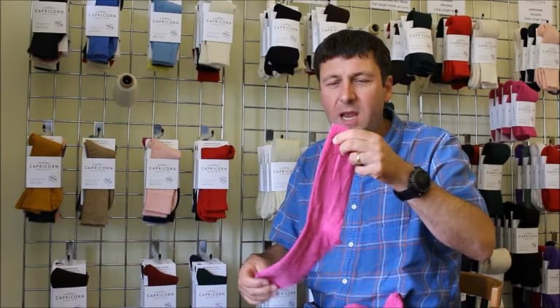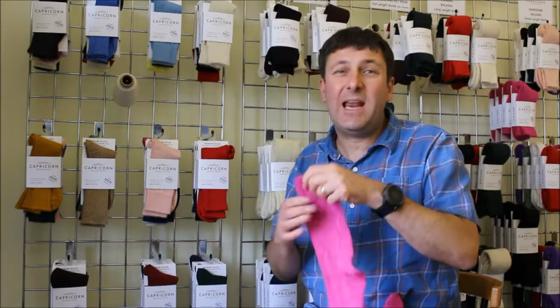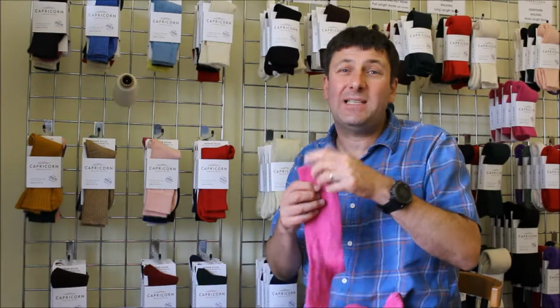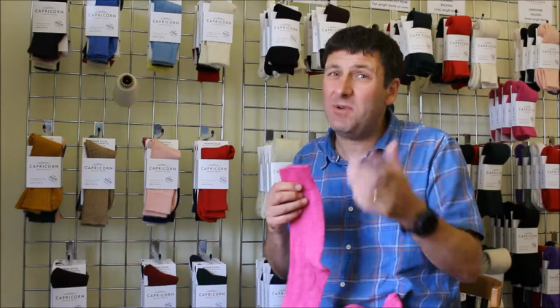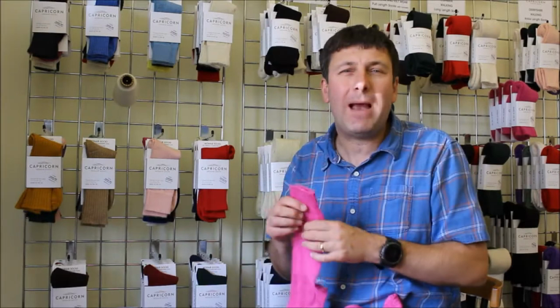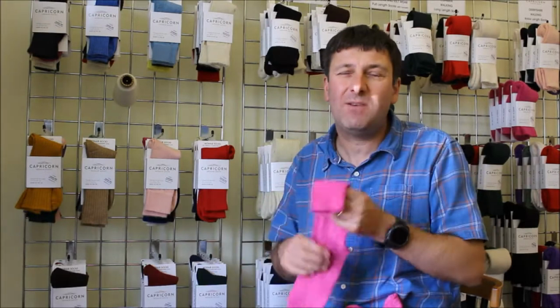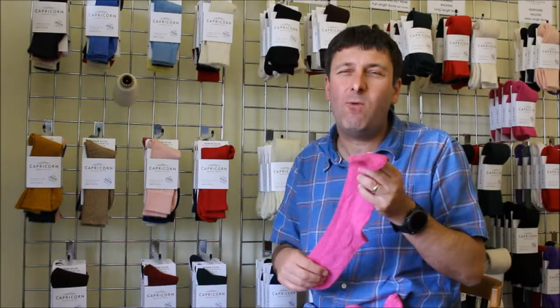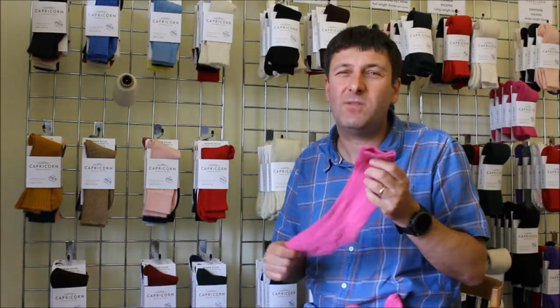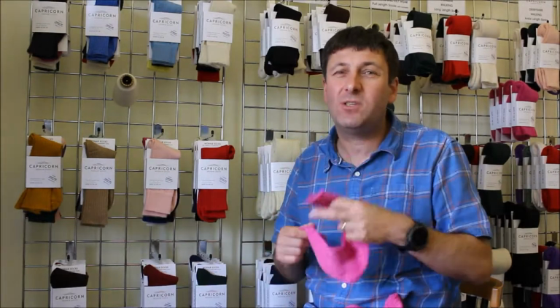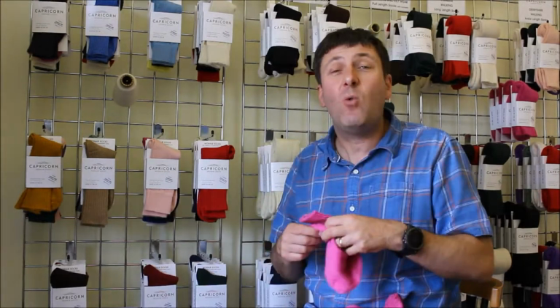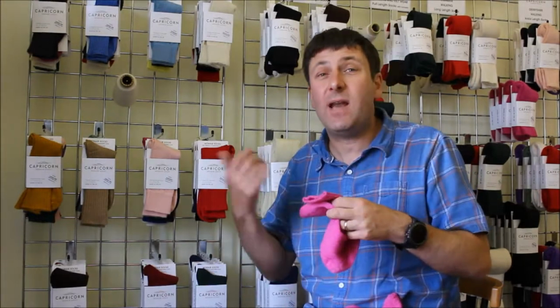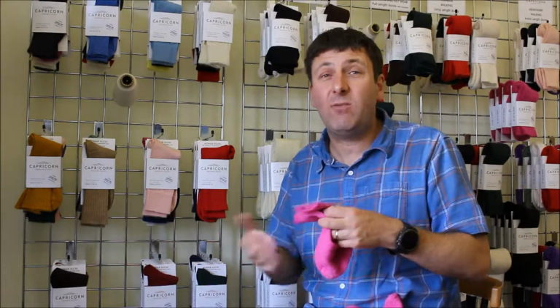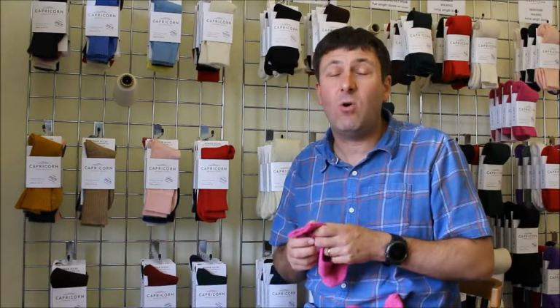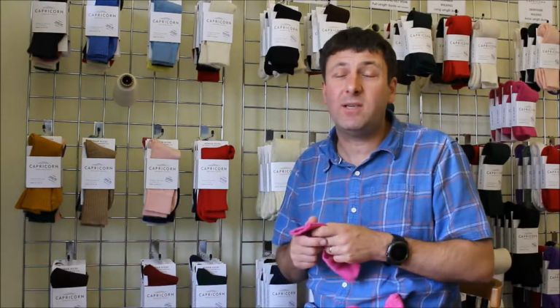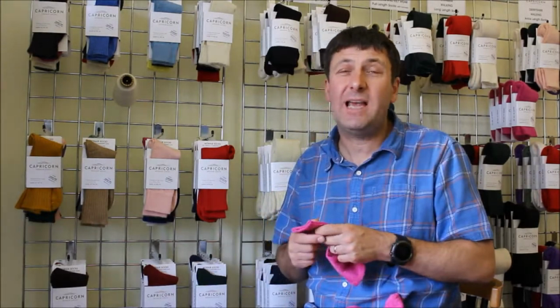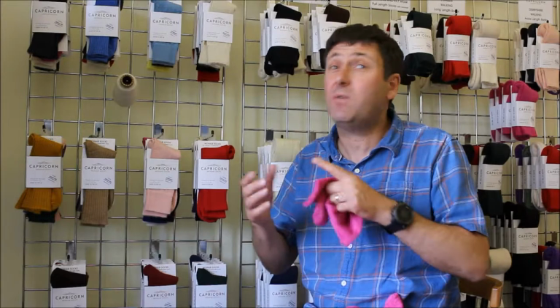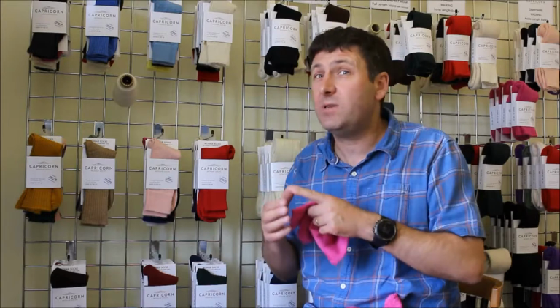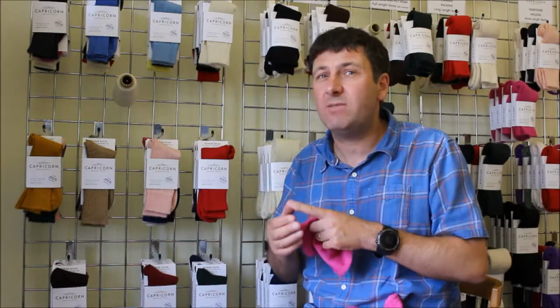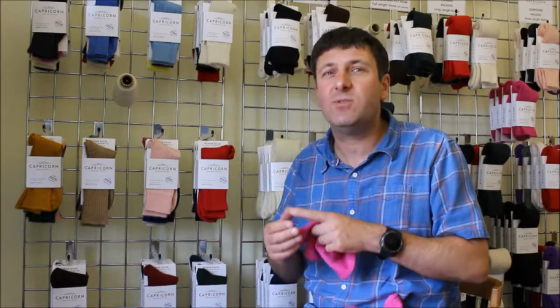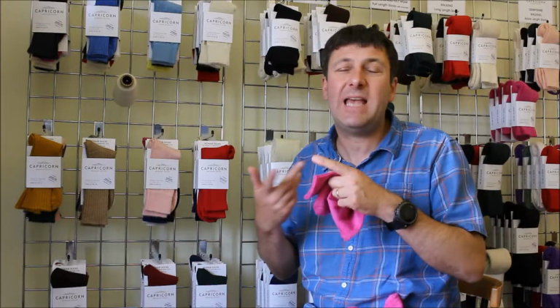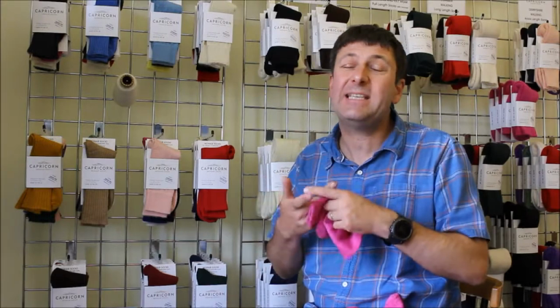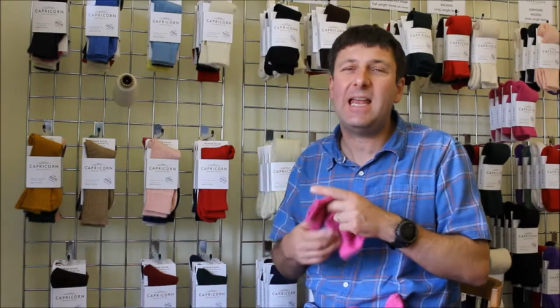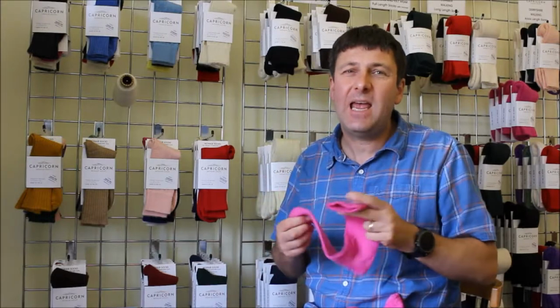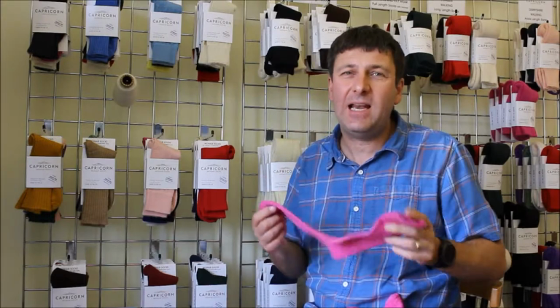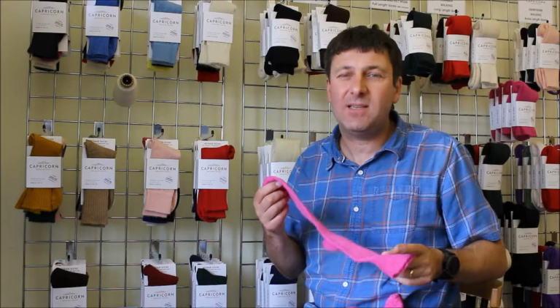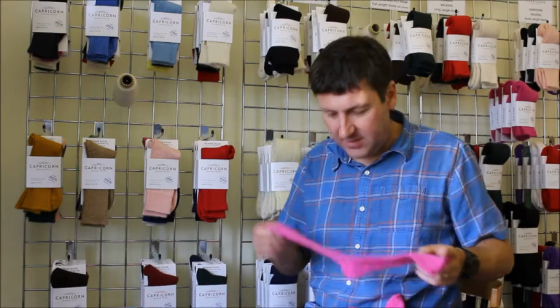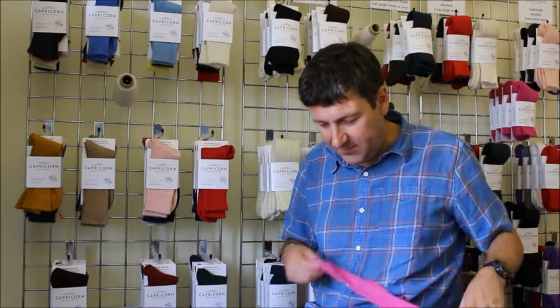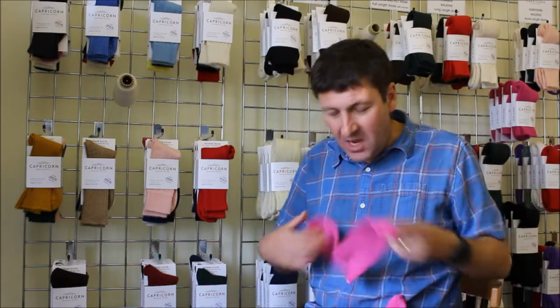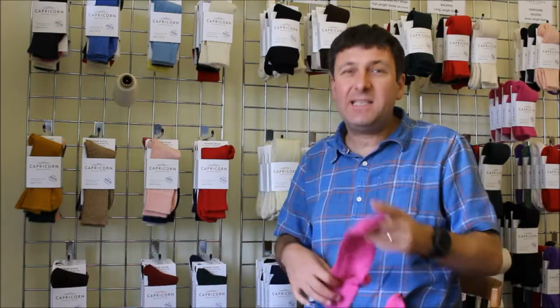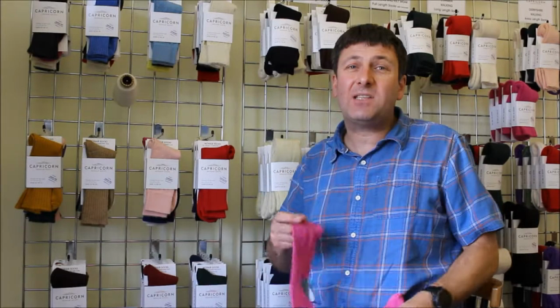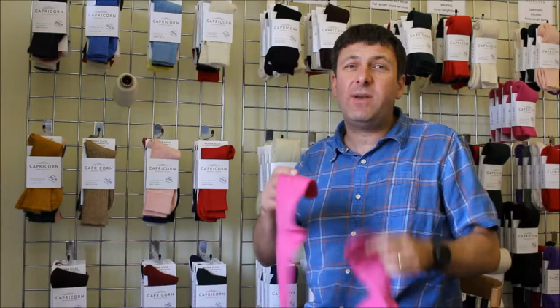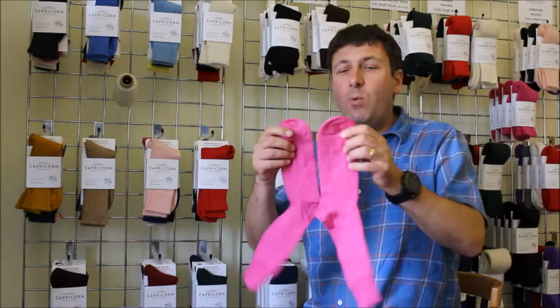We're doing a massive range of colors, and we do it in our three core sizes: shoe size four to seven, eight to ten, and eleven to thirteen.